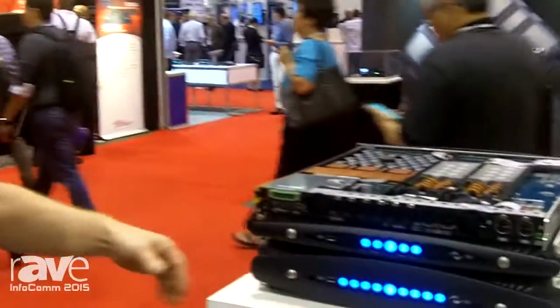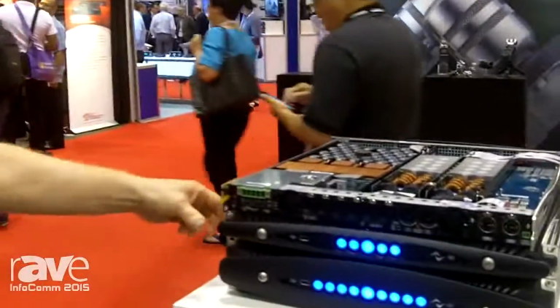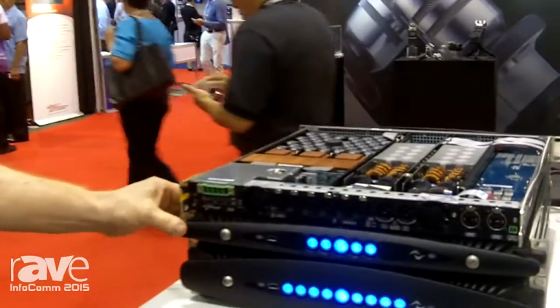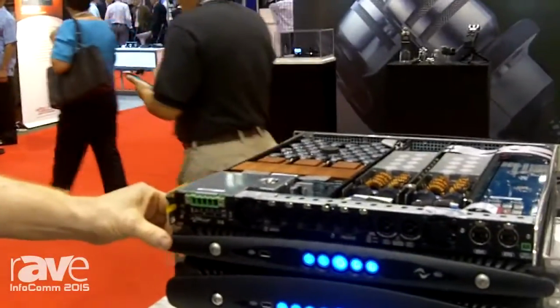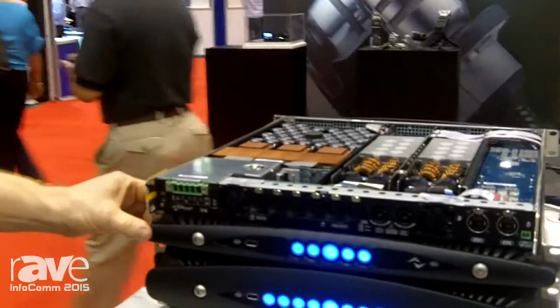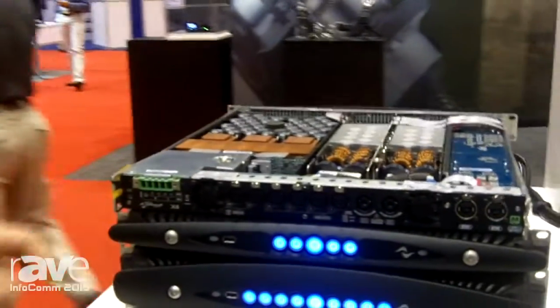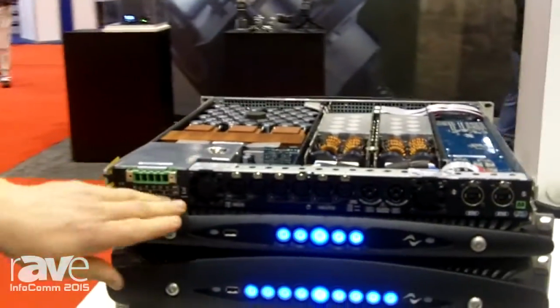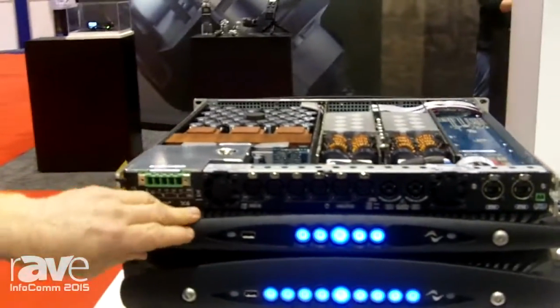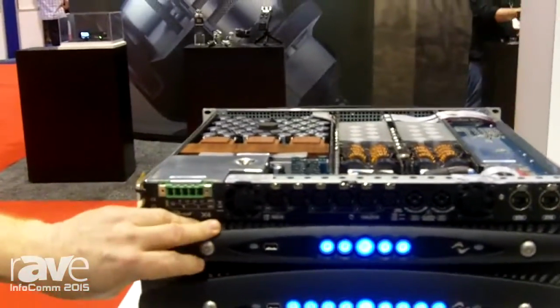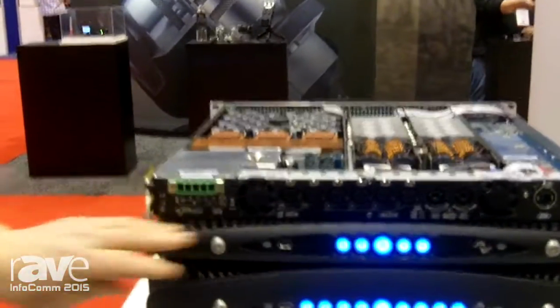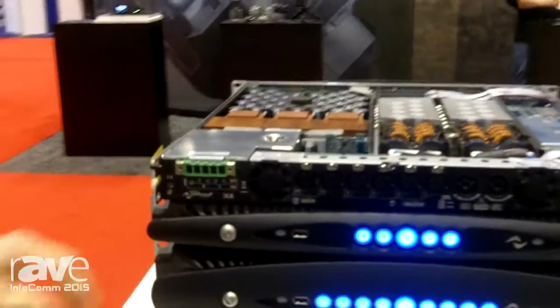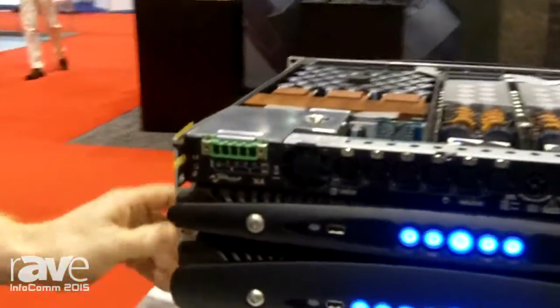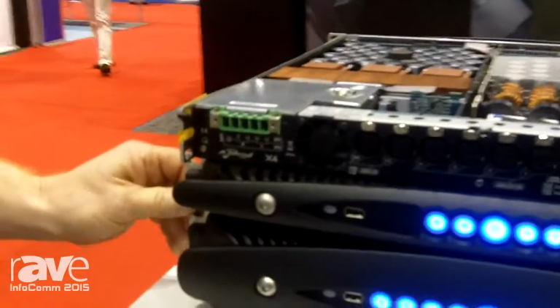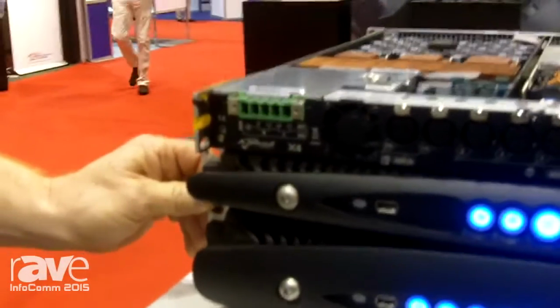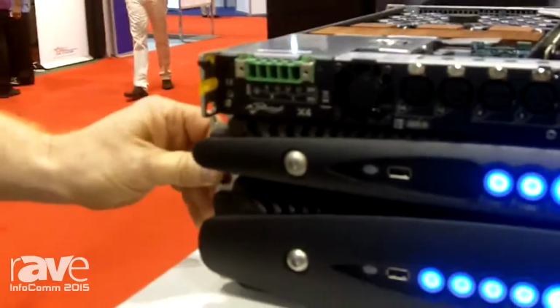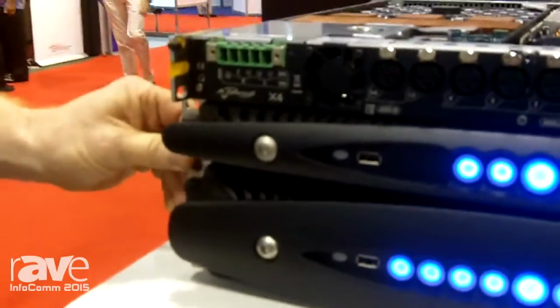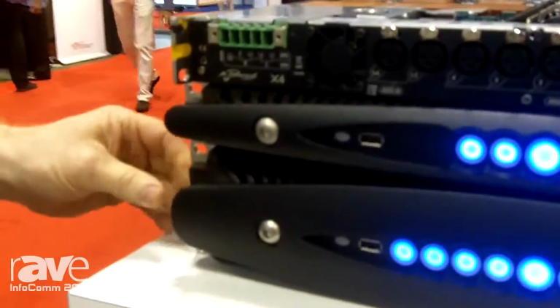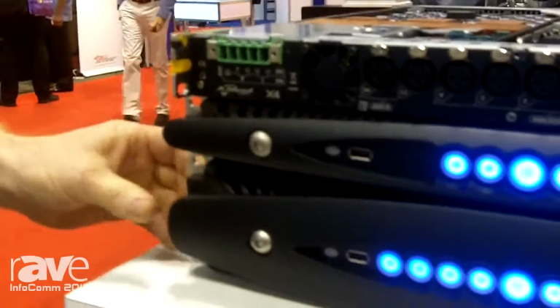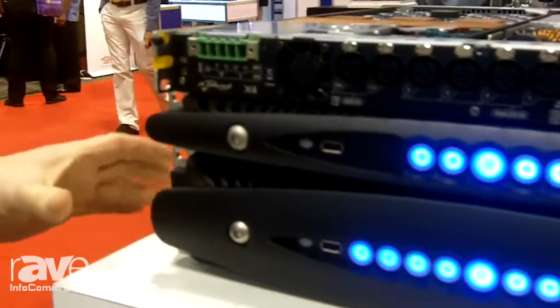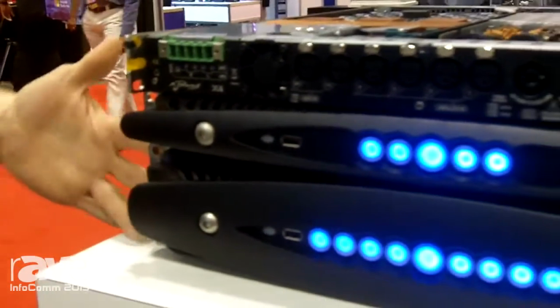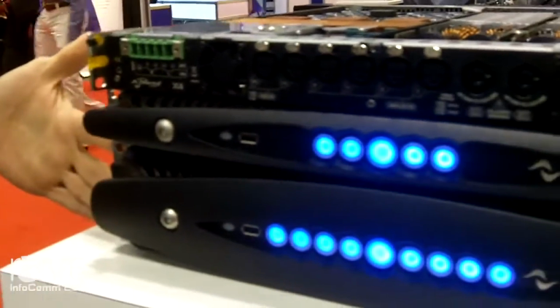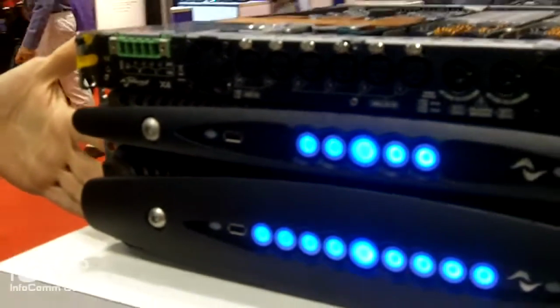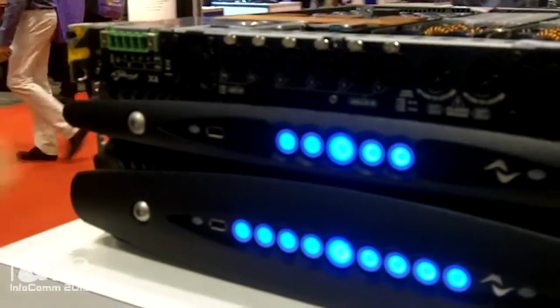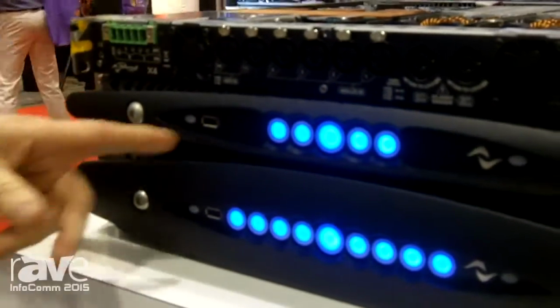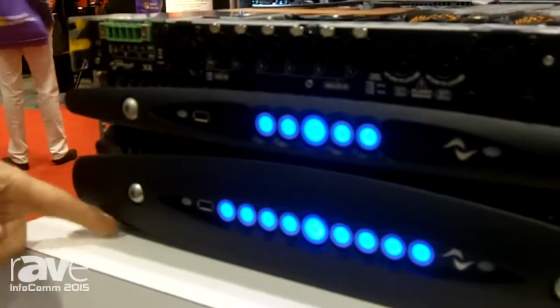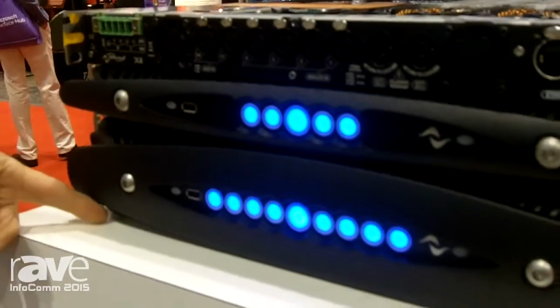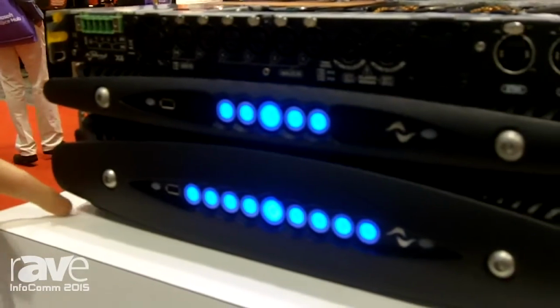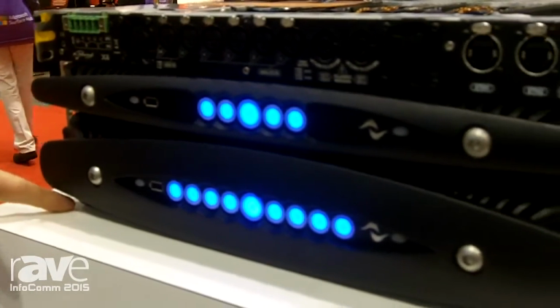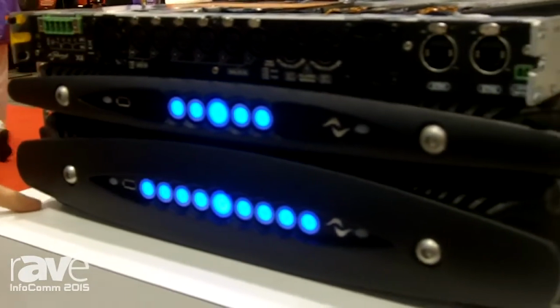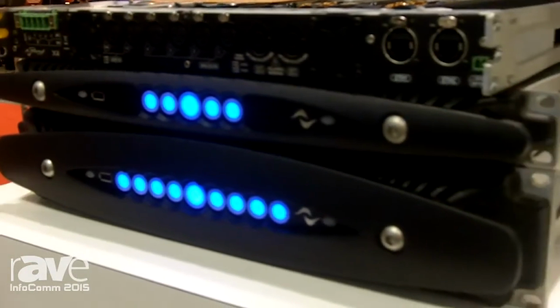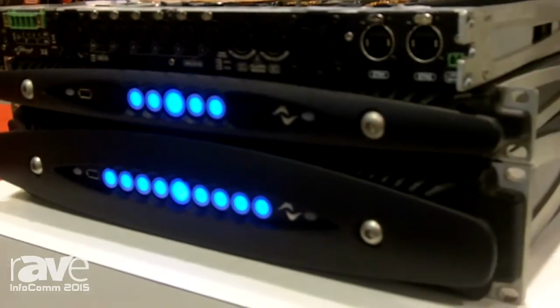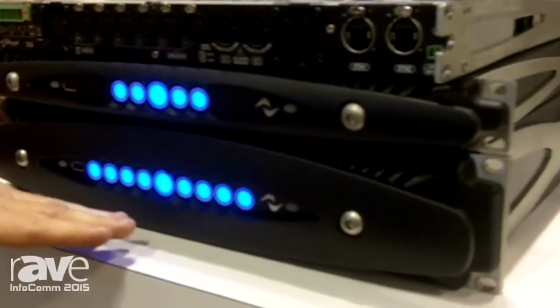This is the X4 on top, which is a four channel, one rack unit, very high power density advanced amplifier. And below that you see the X8, two rack spaces, the same amount of power, but eight channels.